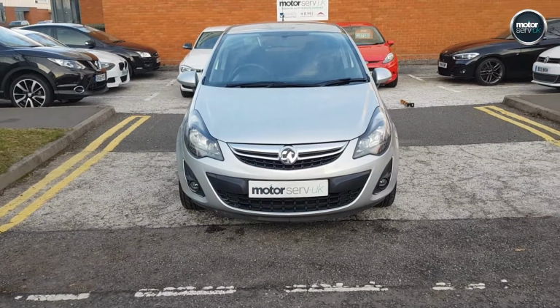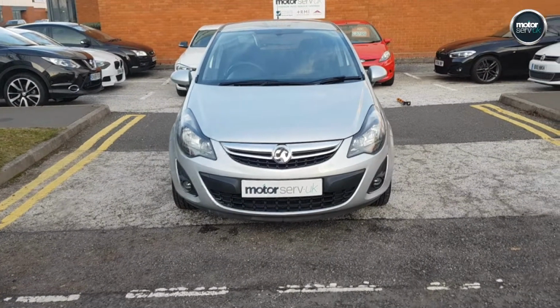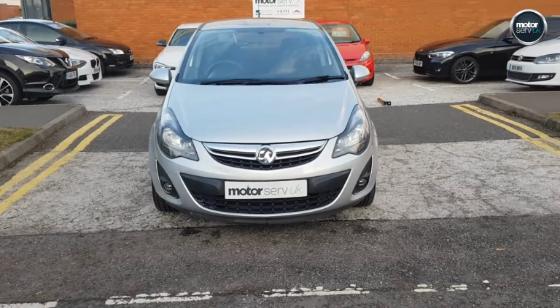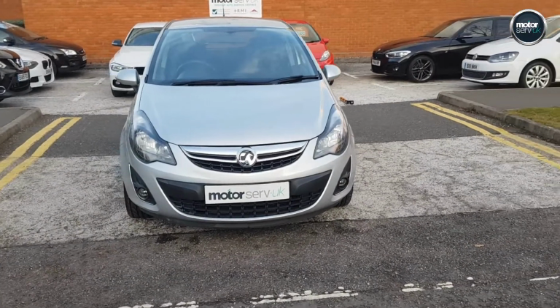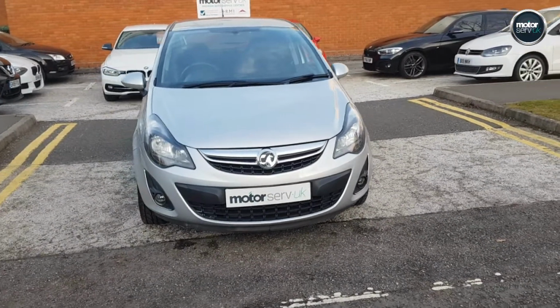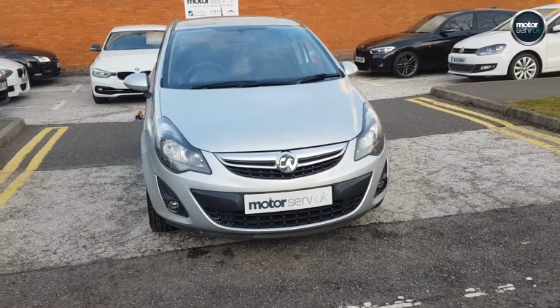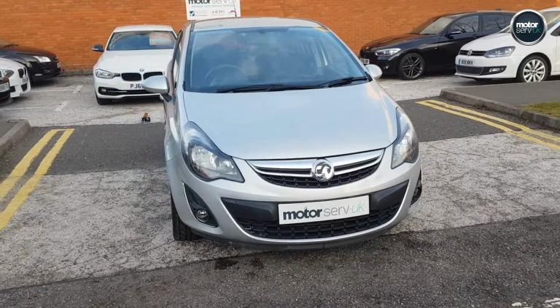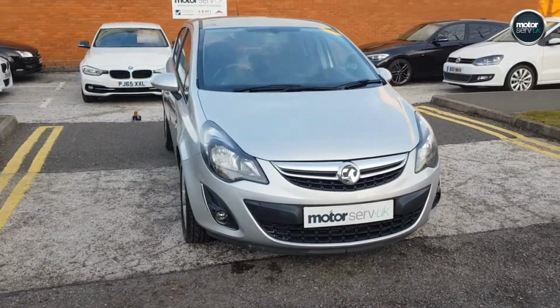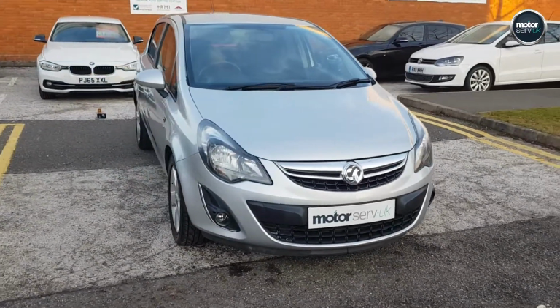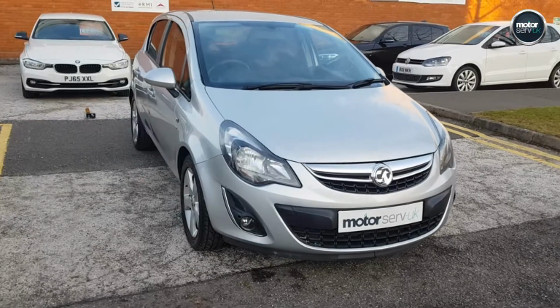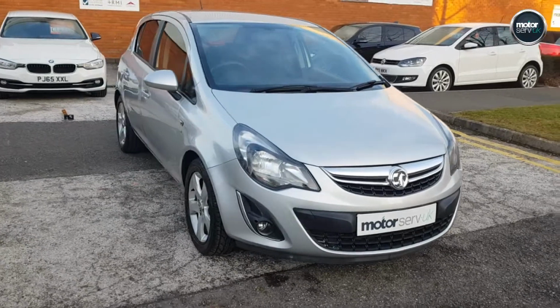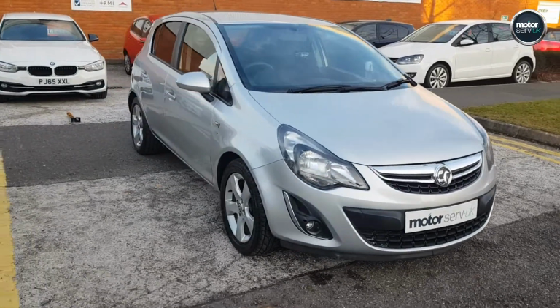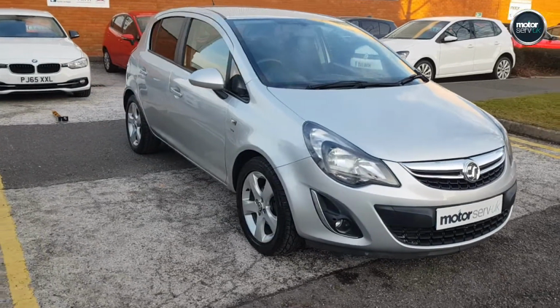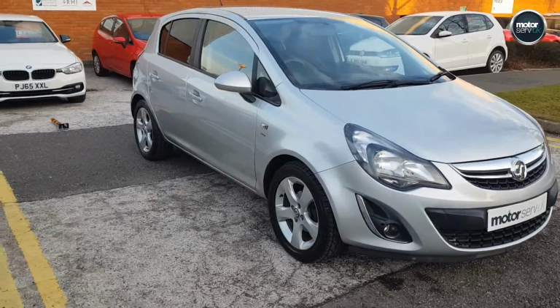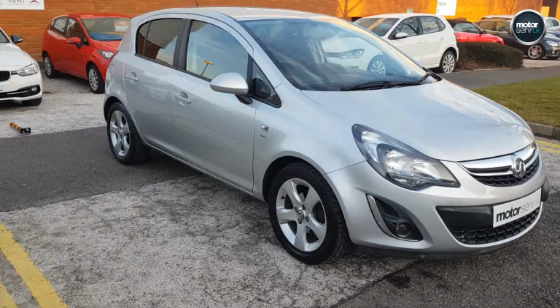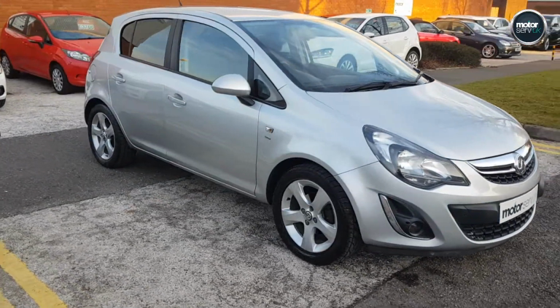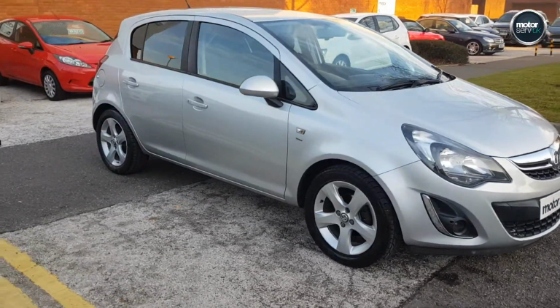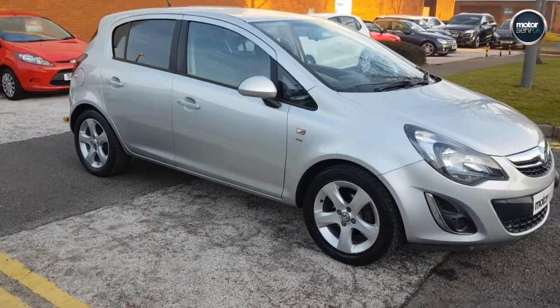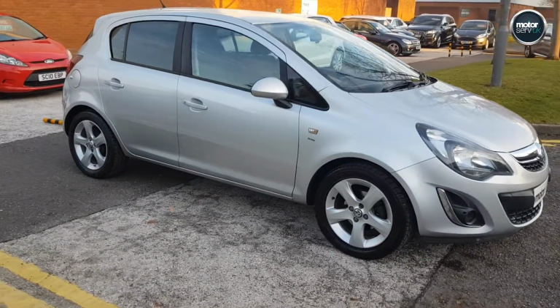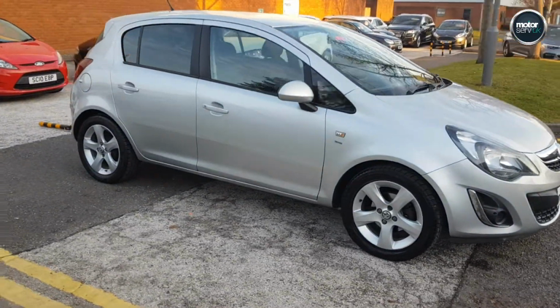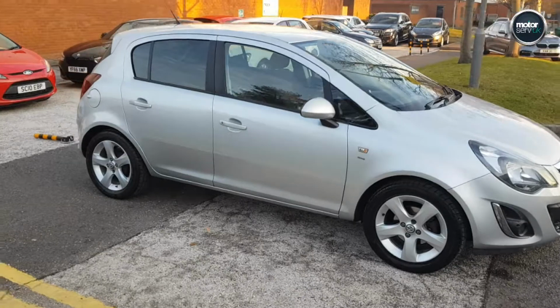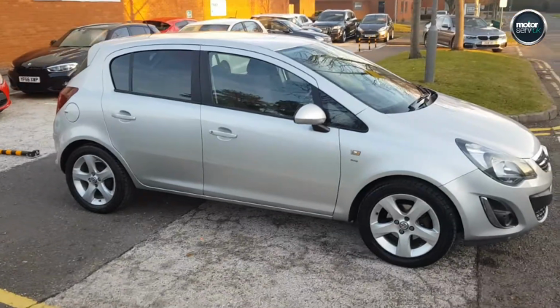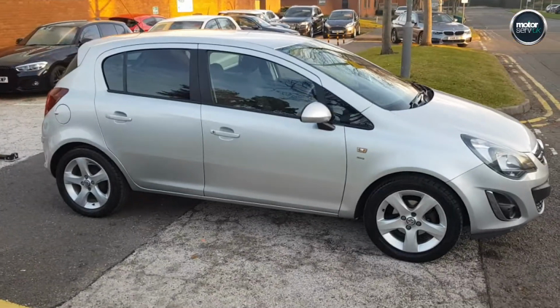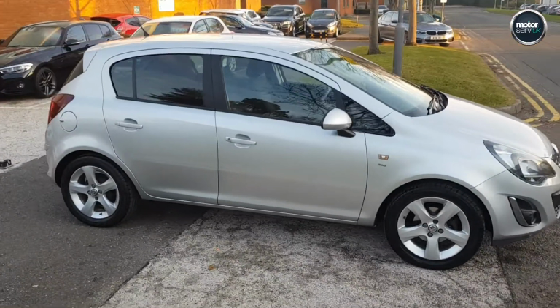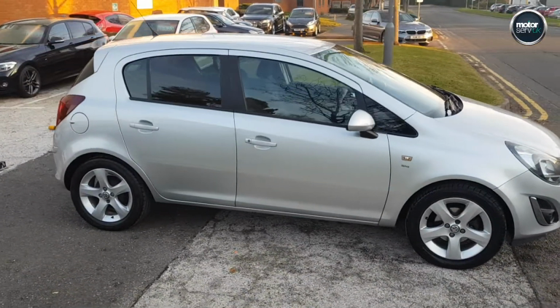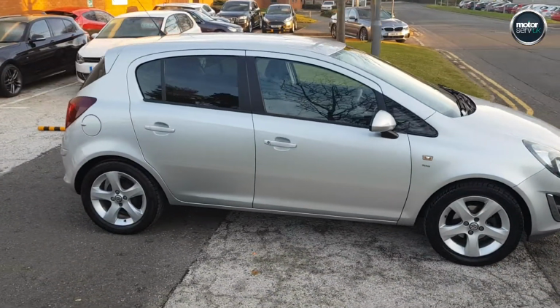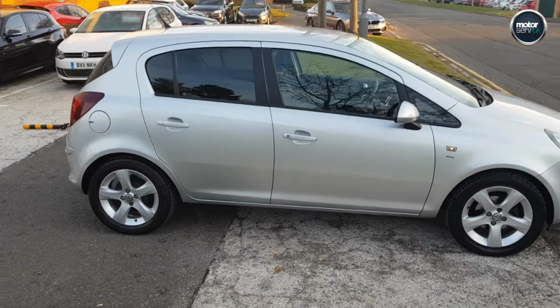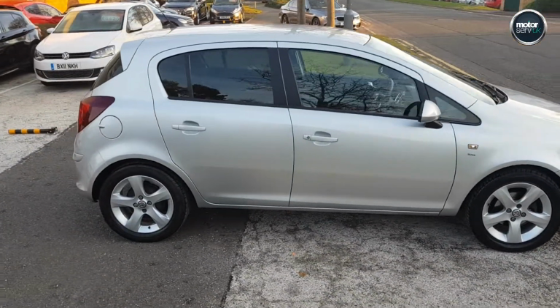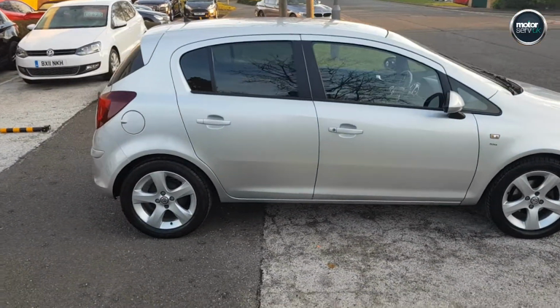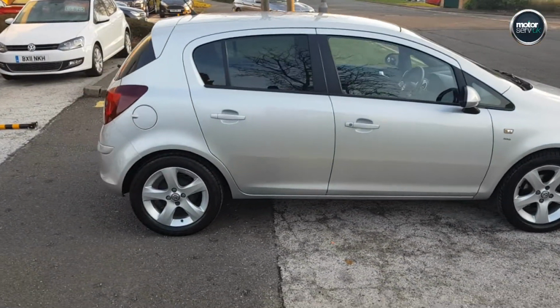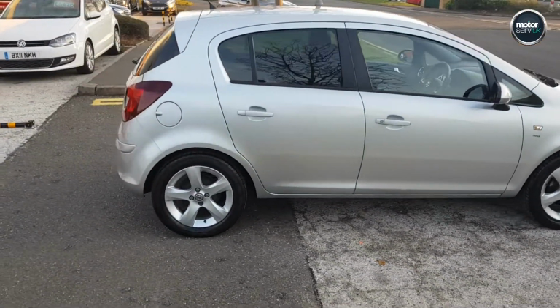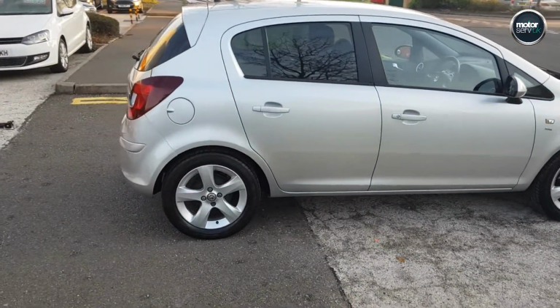Hi, this is Simon from Motorserve here. I've got a video for you today for this lovely Vauxhall Corsa. It's the 1.2 SXI, it's a 5-door, really great condition as you can see here.